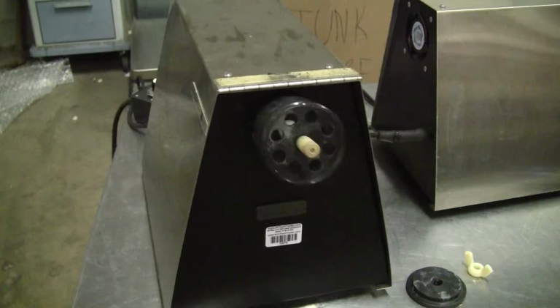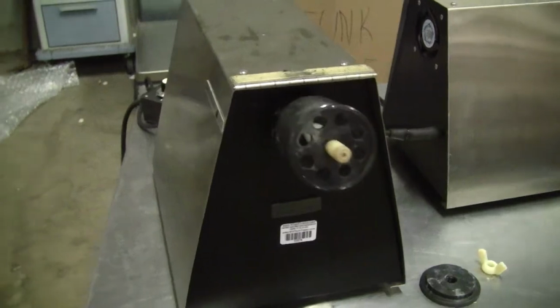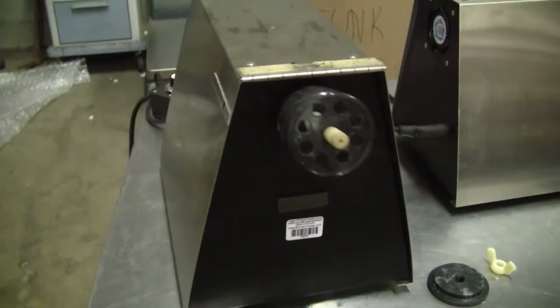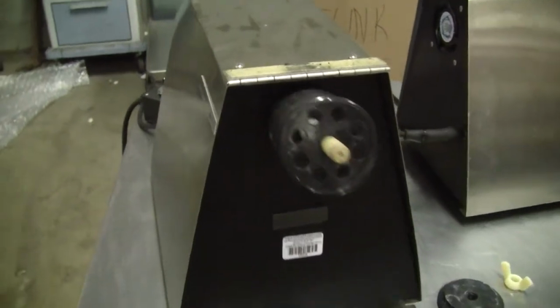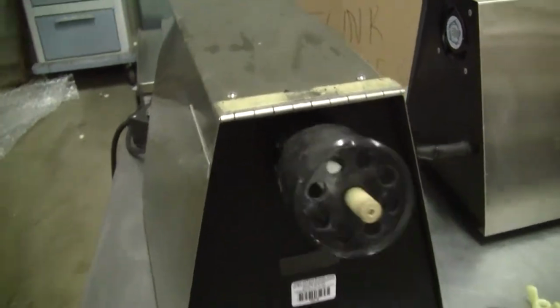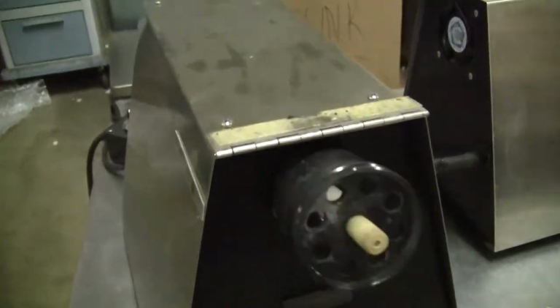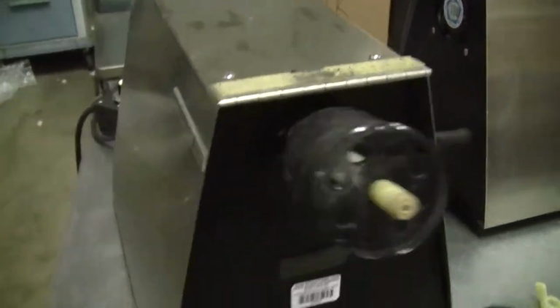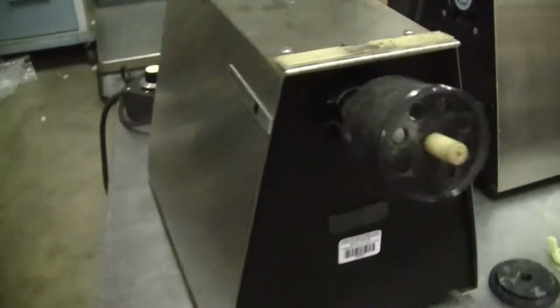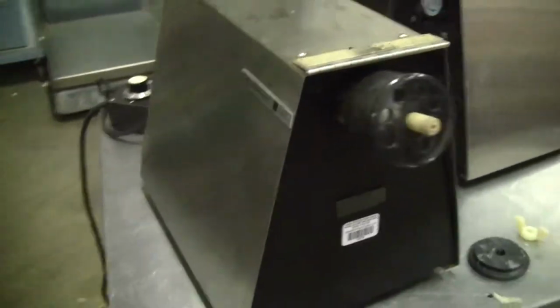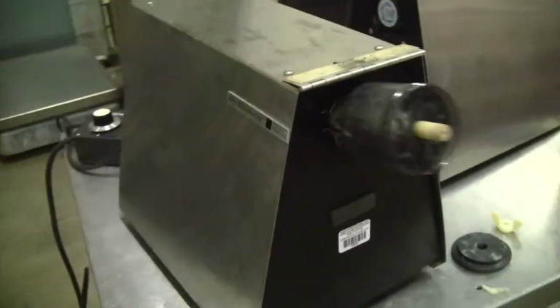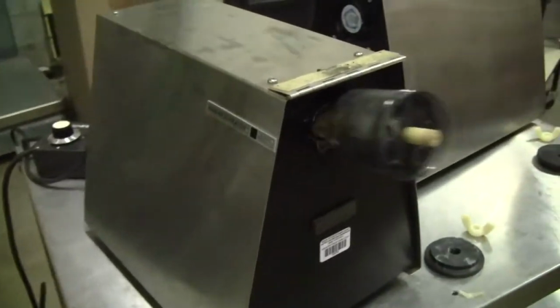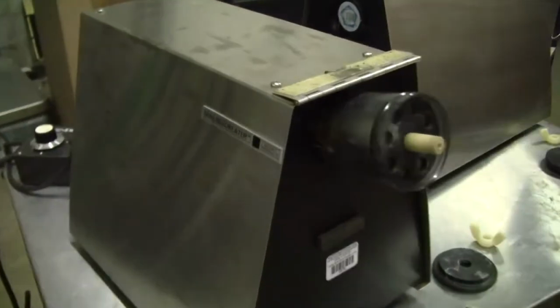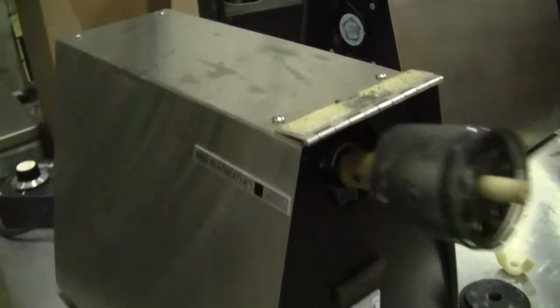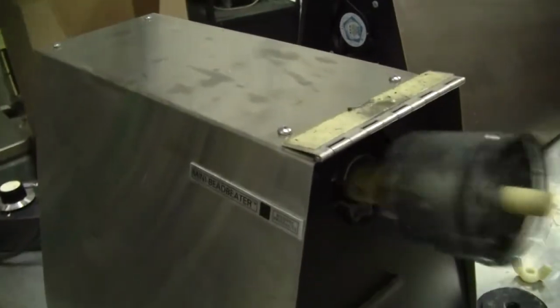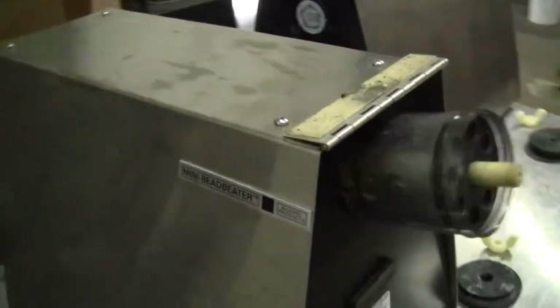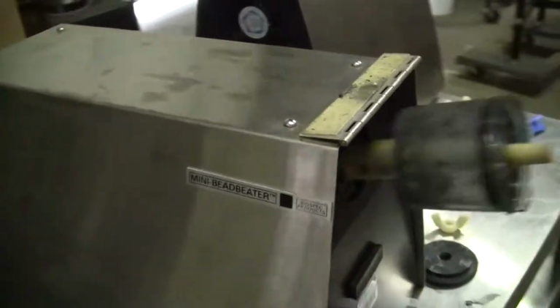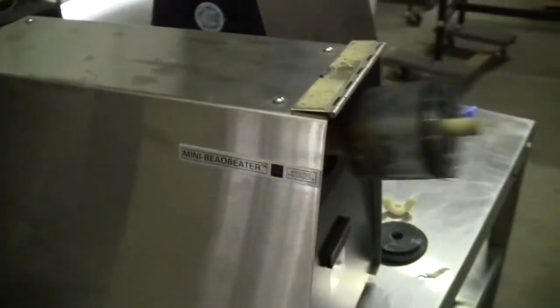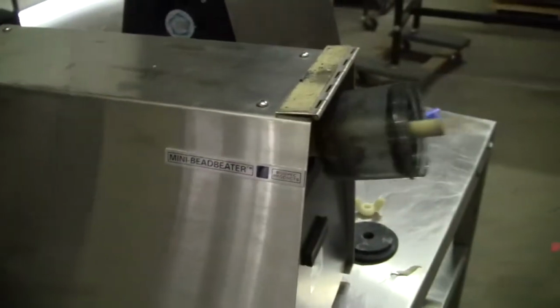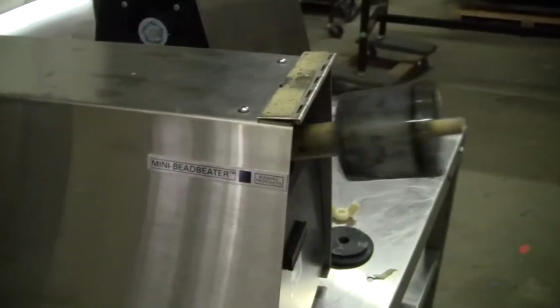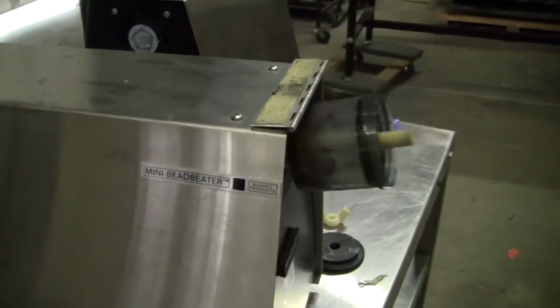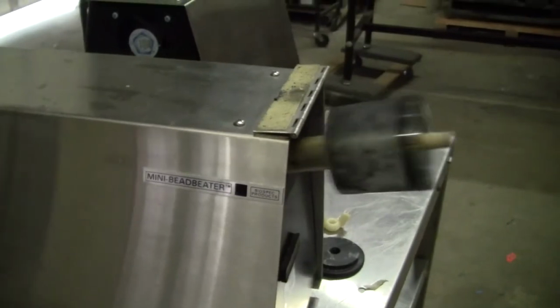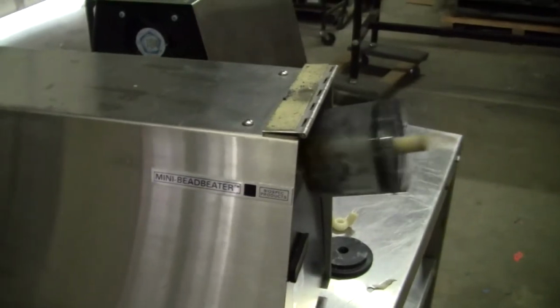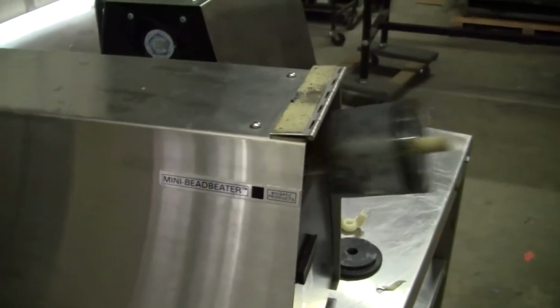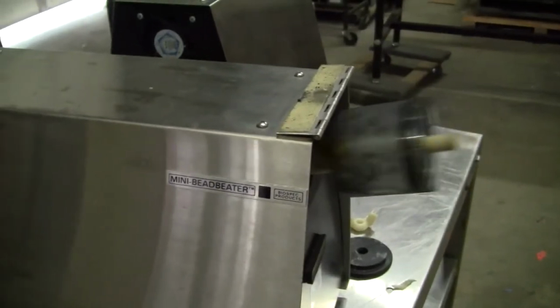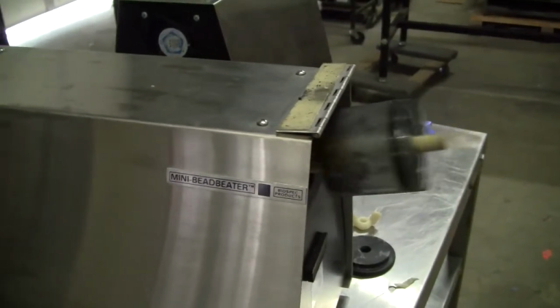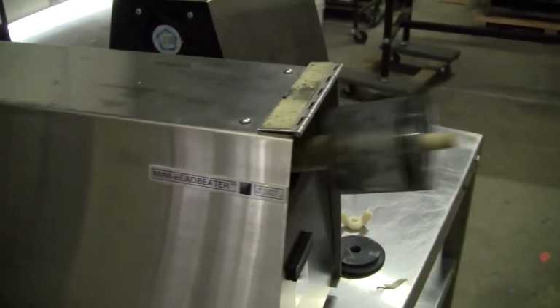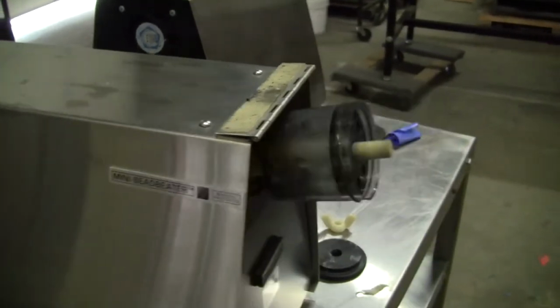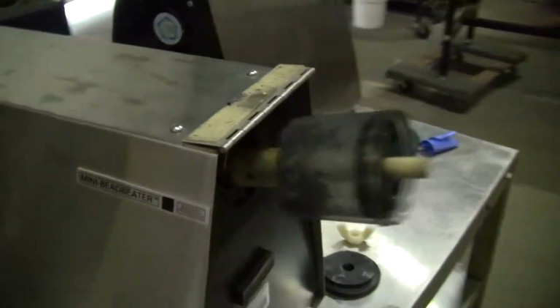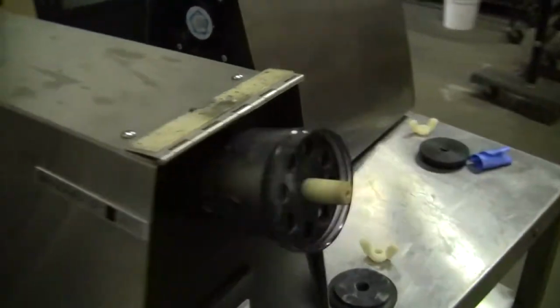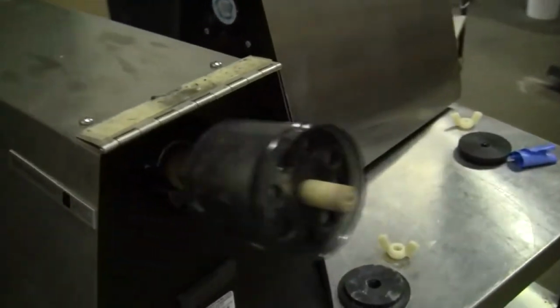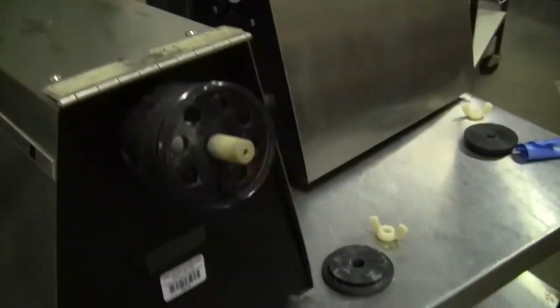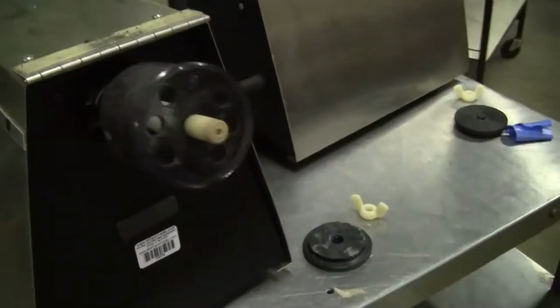Hi, this is Michael Nathau from Hi-Tech Fitter. Today we're looking at a mini bead beaker, a BioSpec.